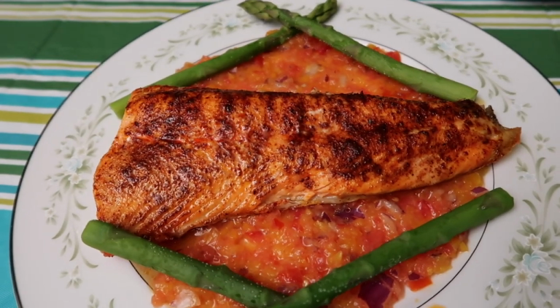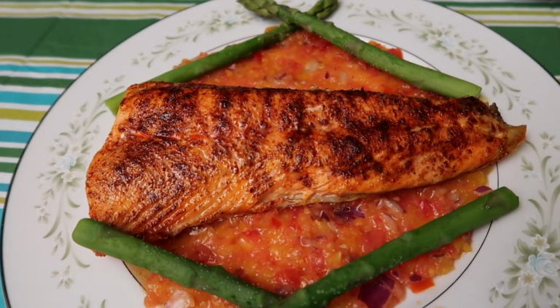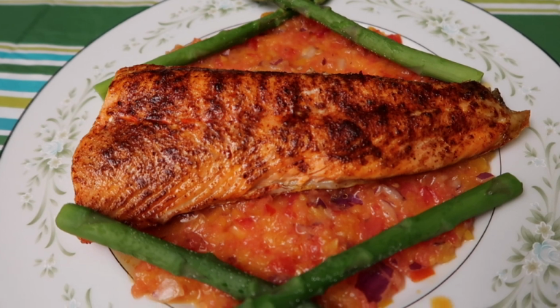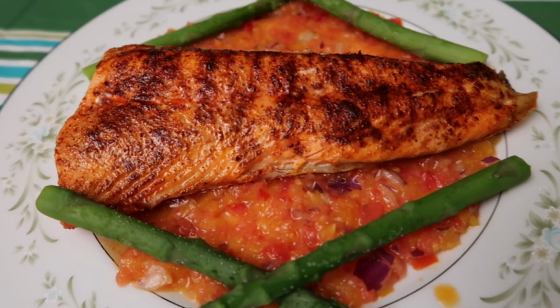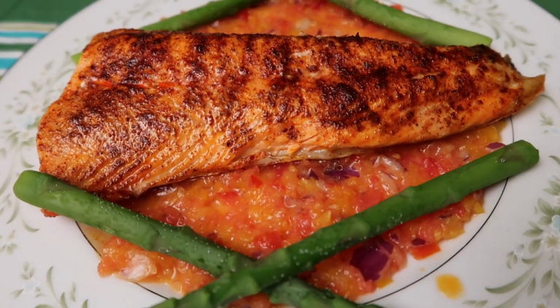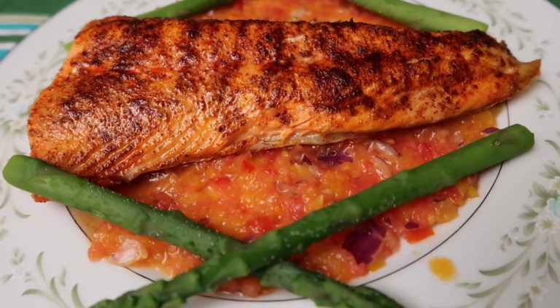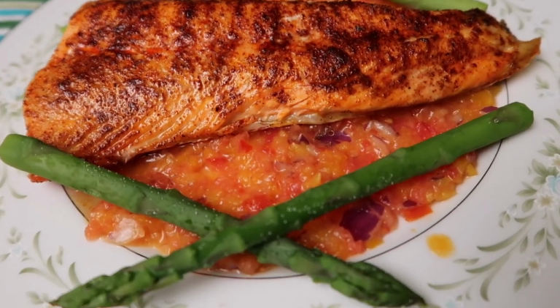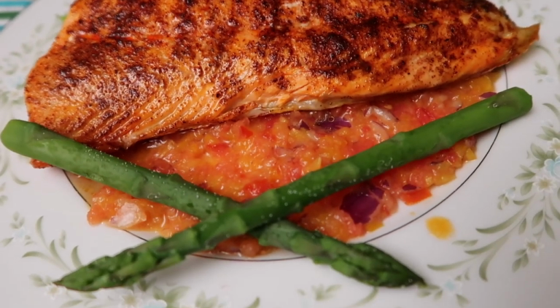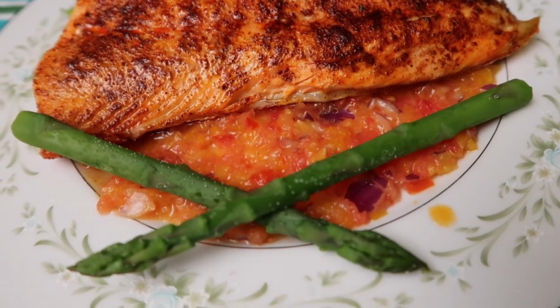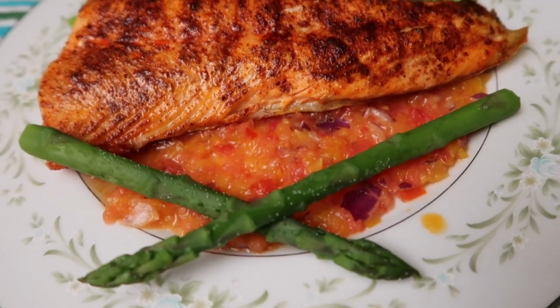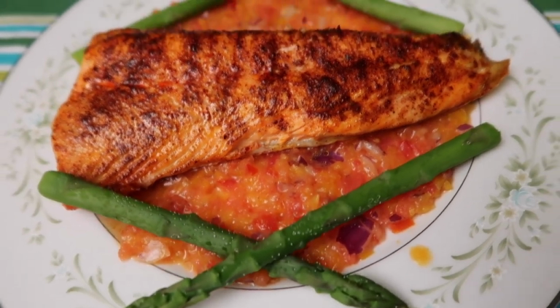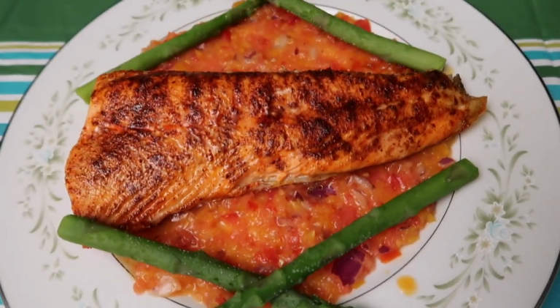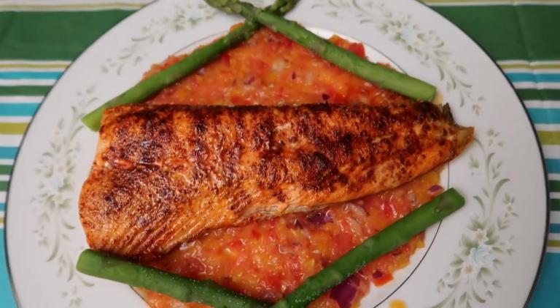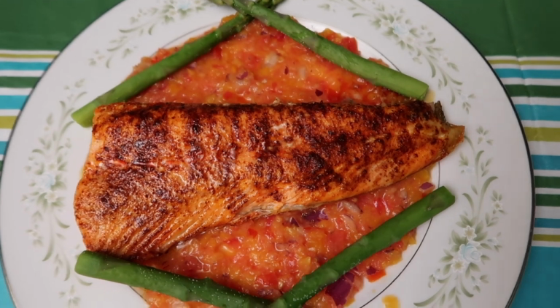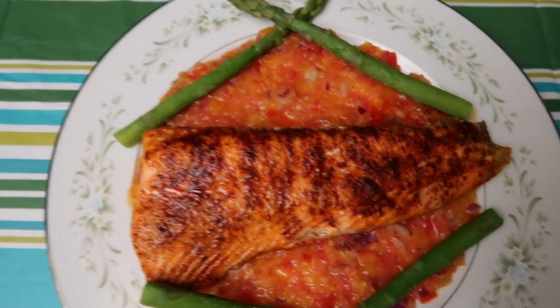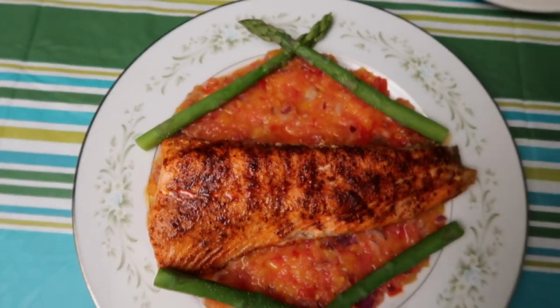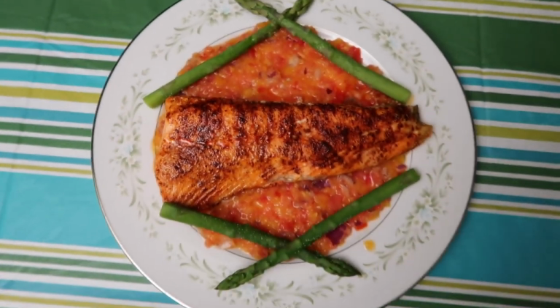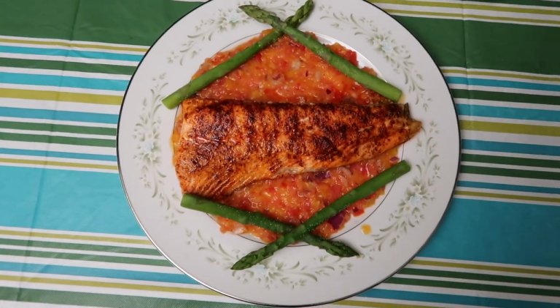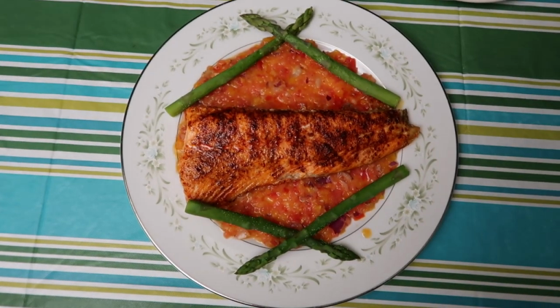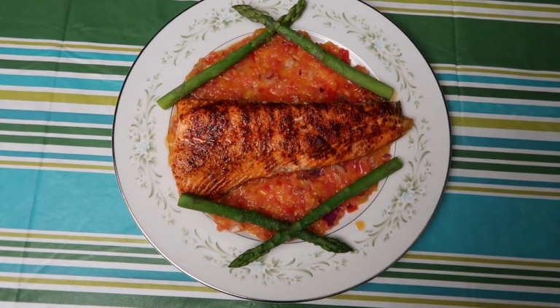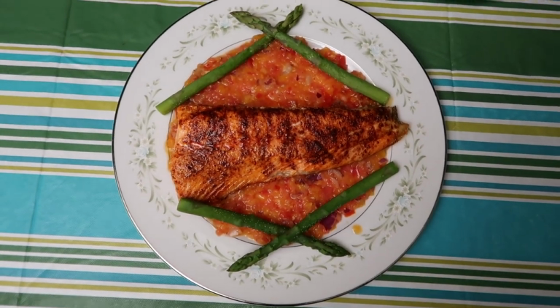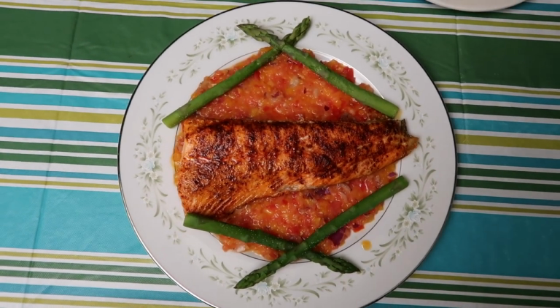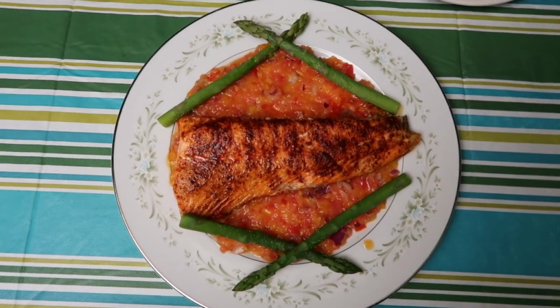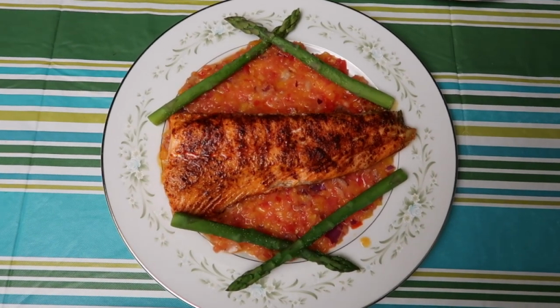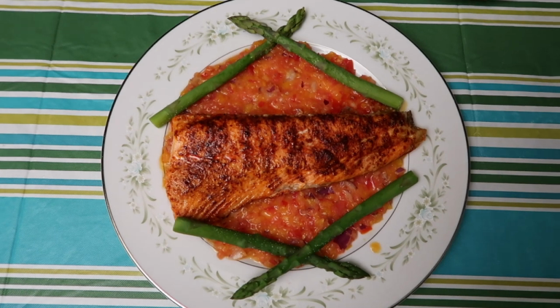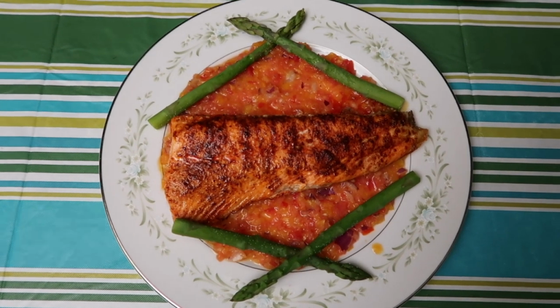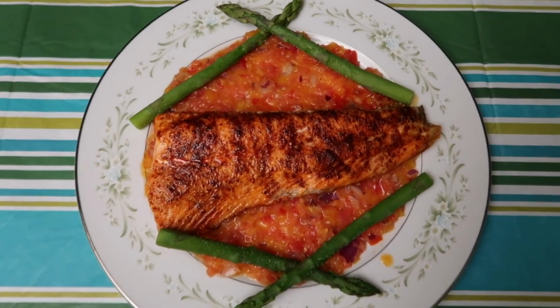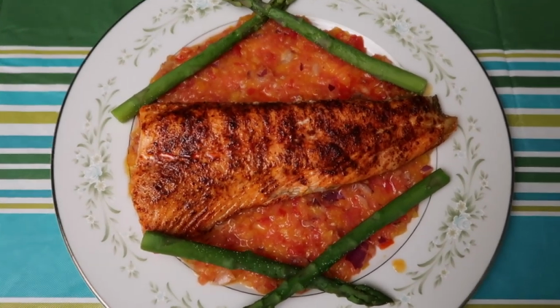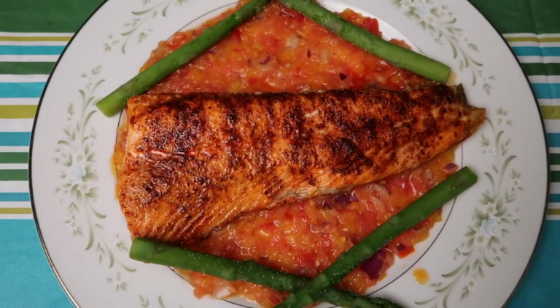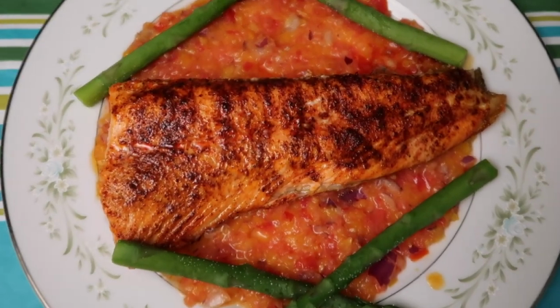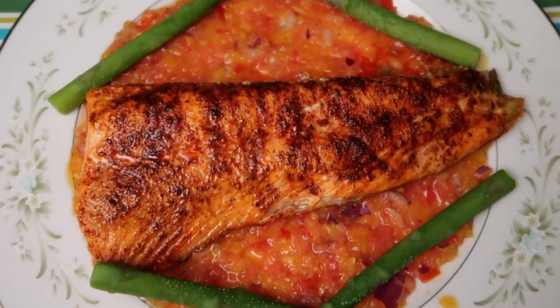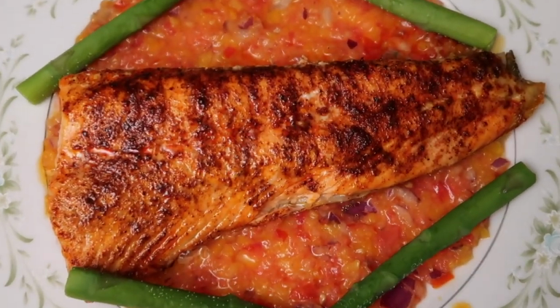Here's our beautiful salmon on the bed of fresh veggies. We made some asparagus on the side. I made a little art deco arrangement out of it. Isn't that beautiful? I can't wait to eat this.